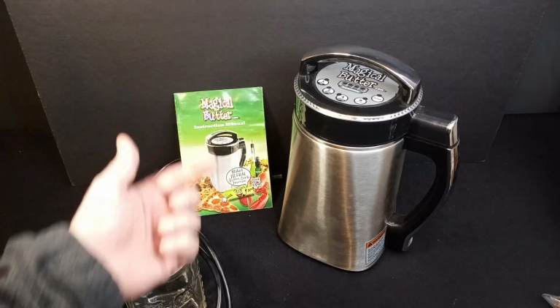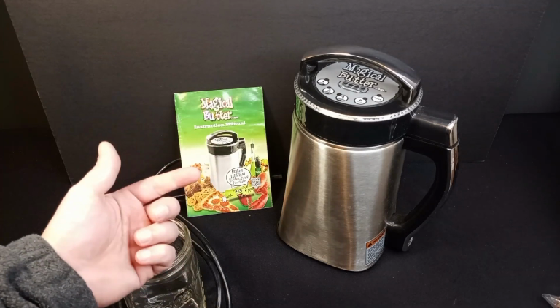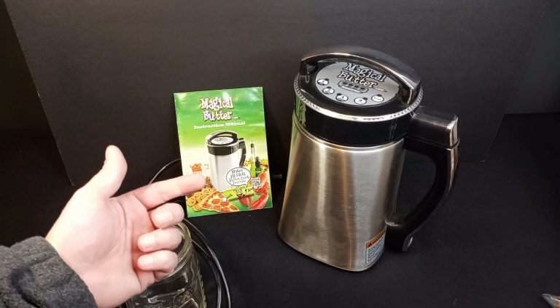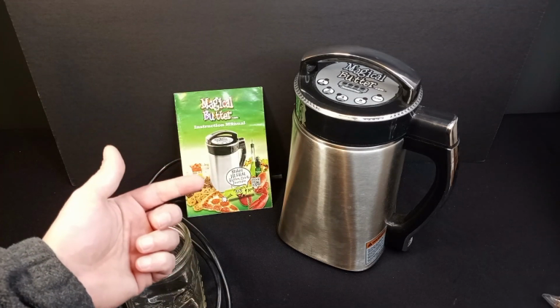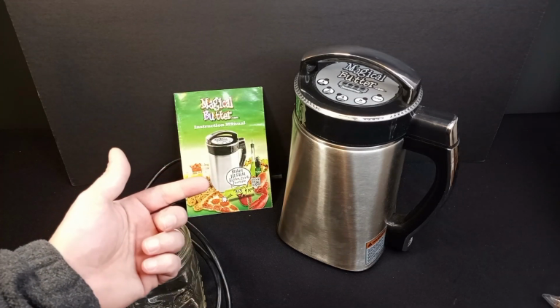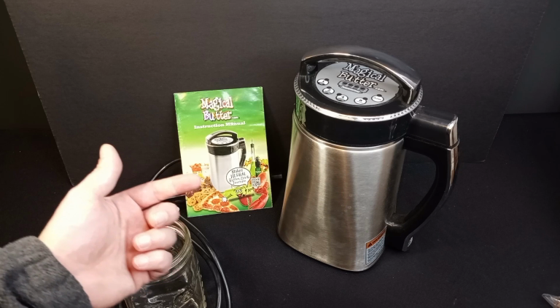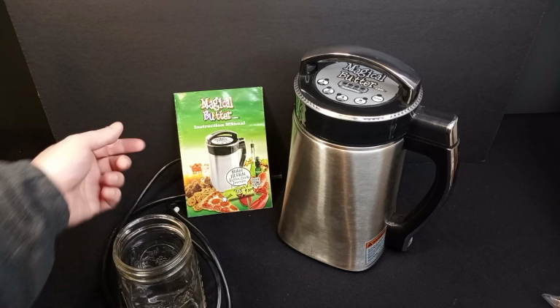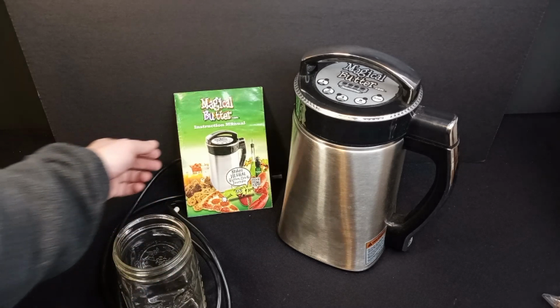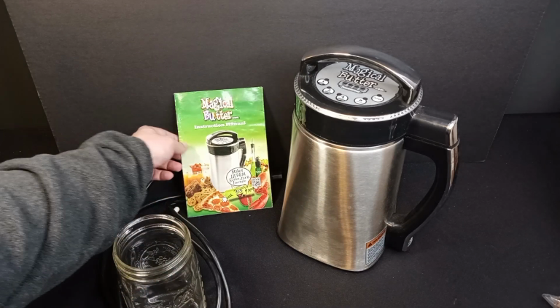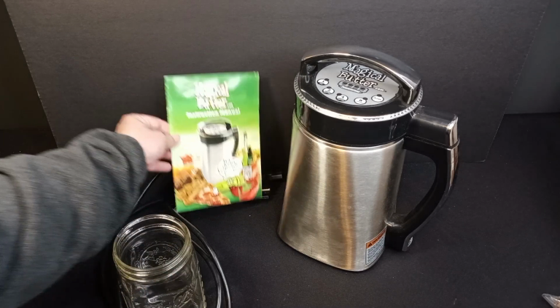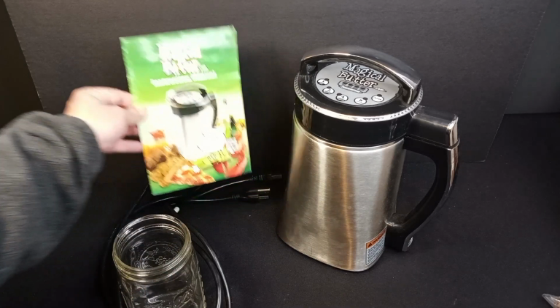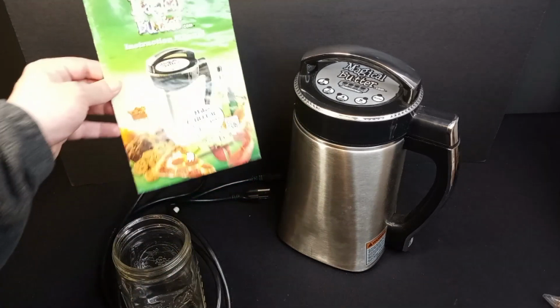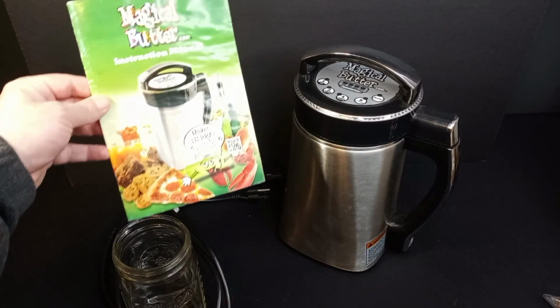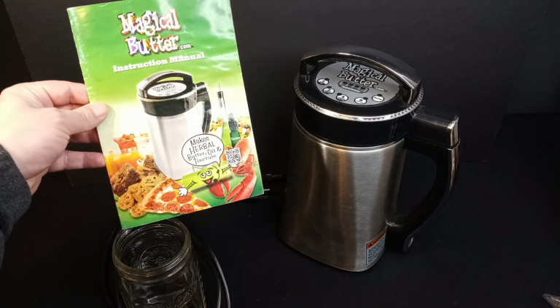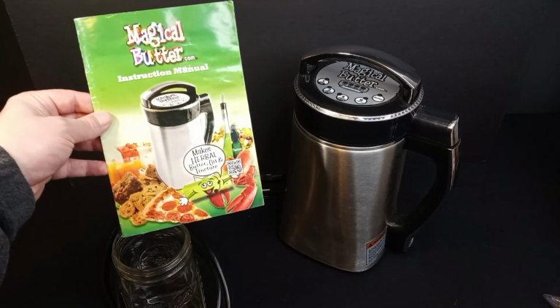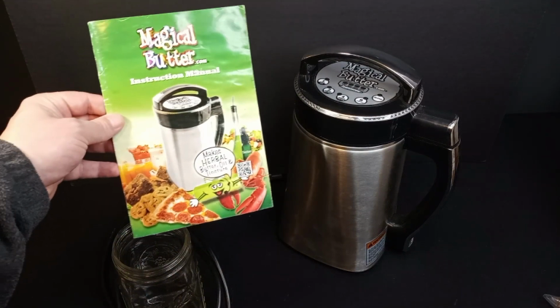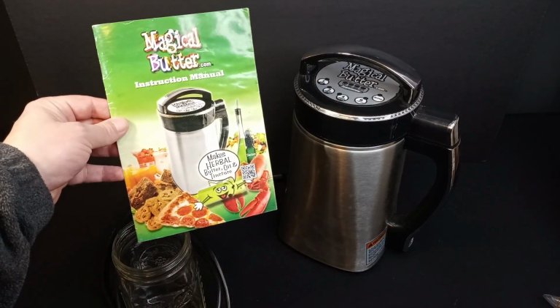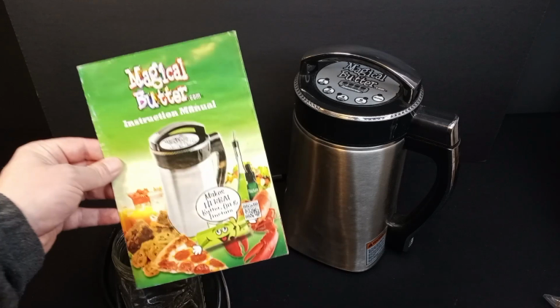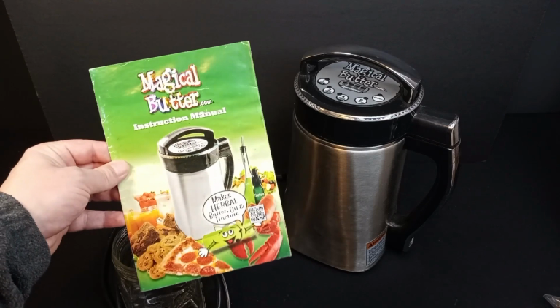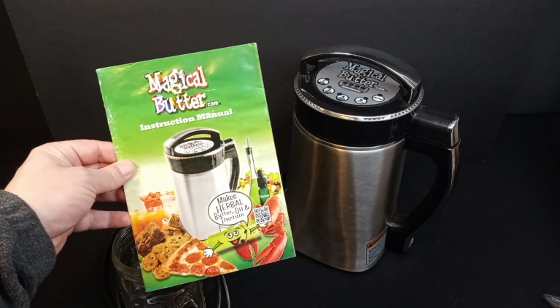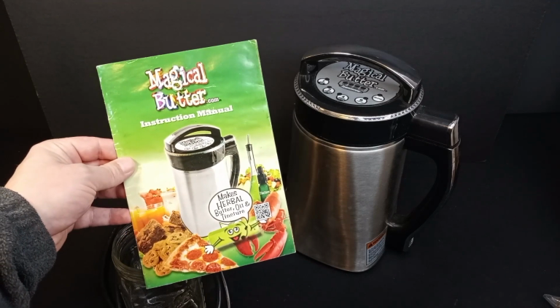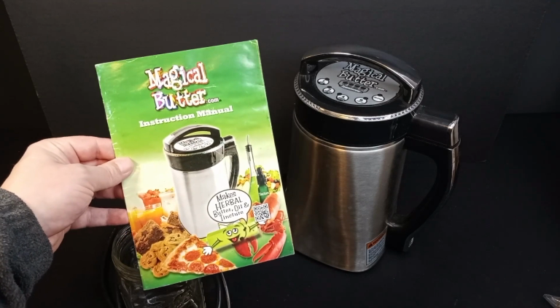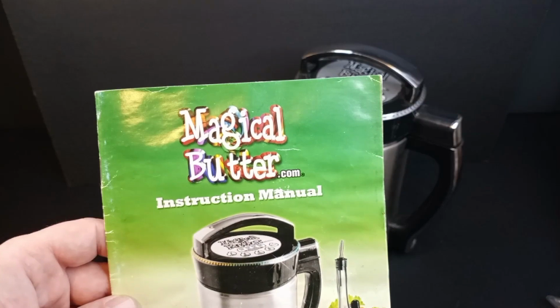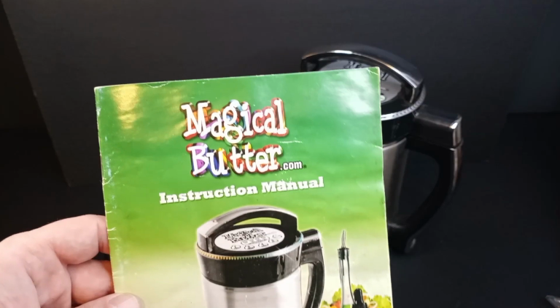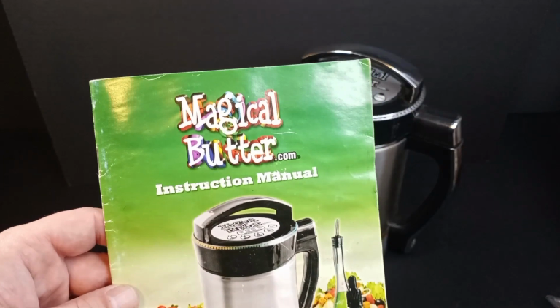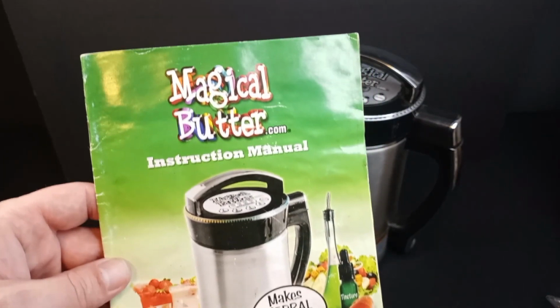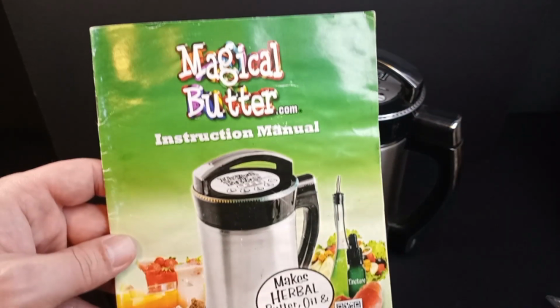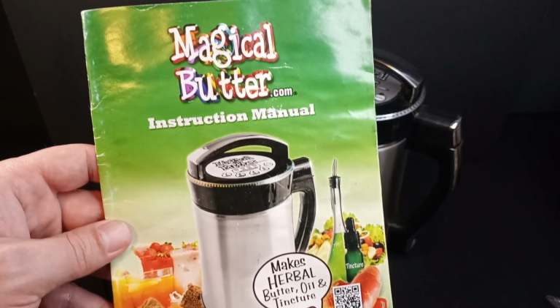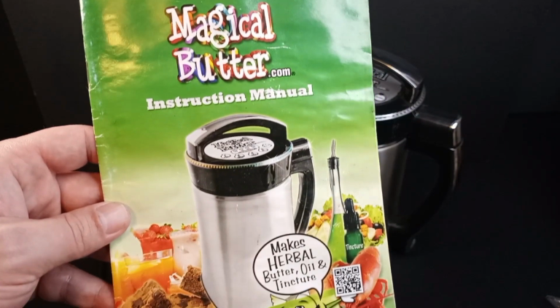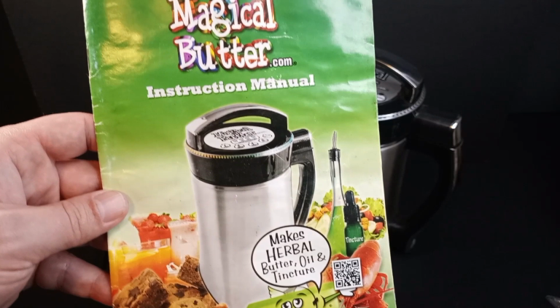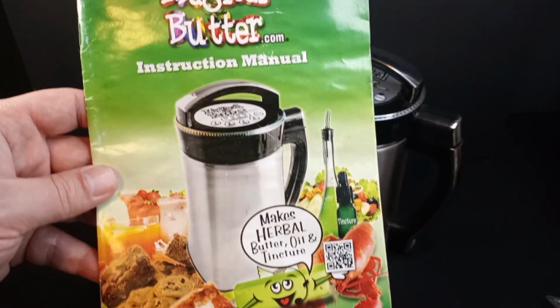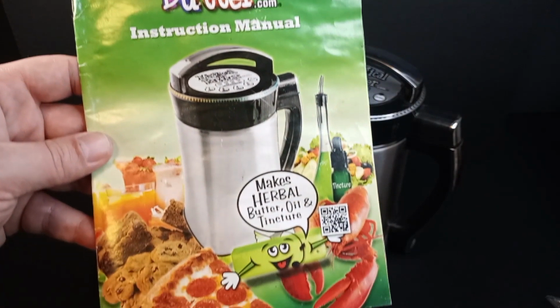The fact that this still works after a decade is truly impressive. And equally impressive, in addition to being able to find the machine itself, I still have the instruction manual. When this magical butter machine came out, it was an absolutely revolutionary gadget.